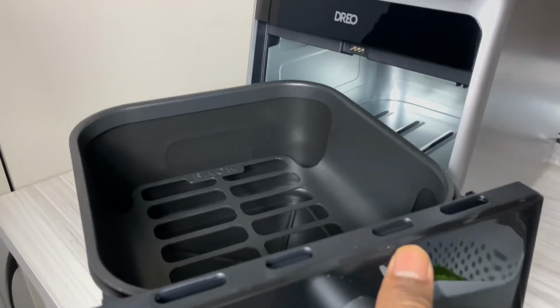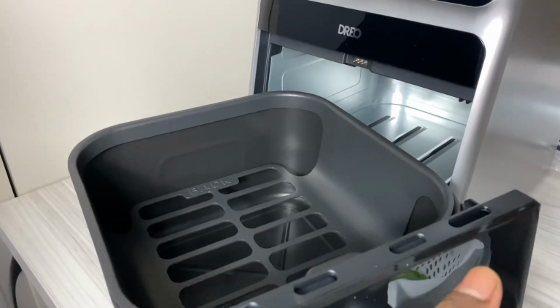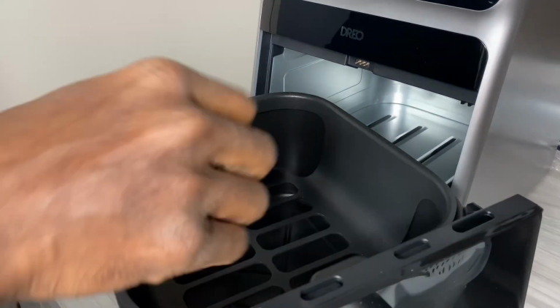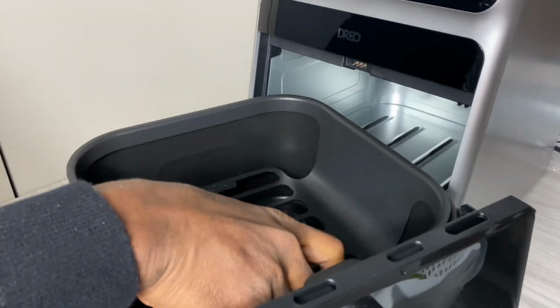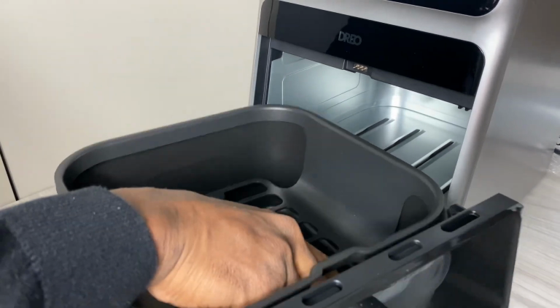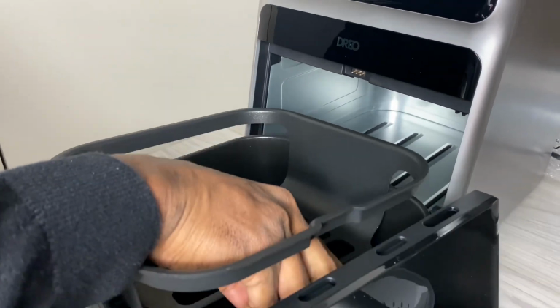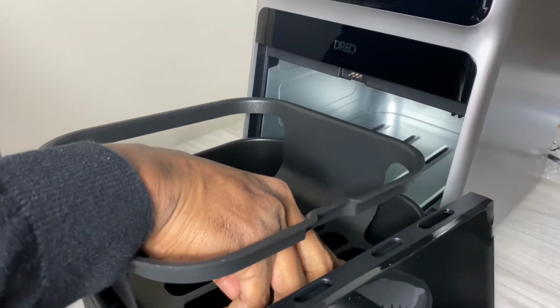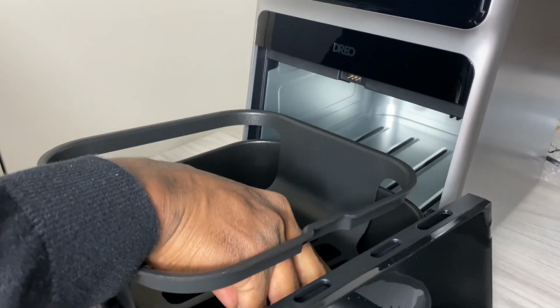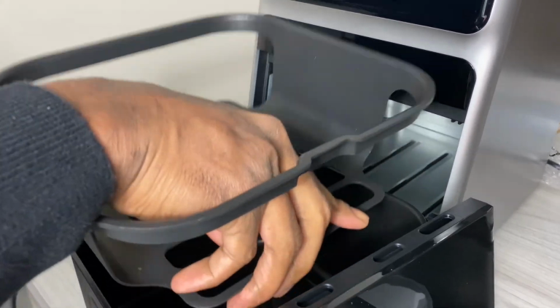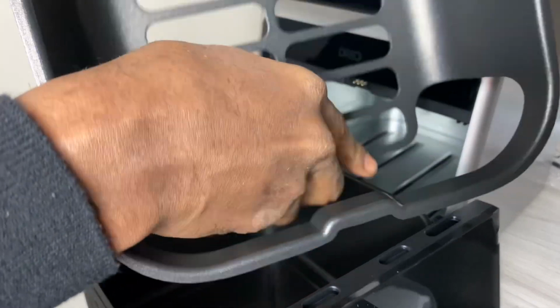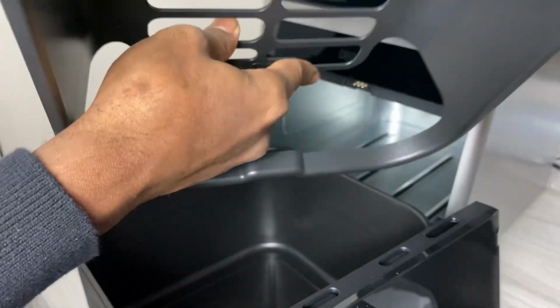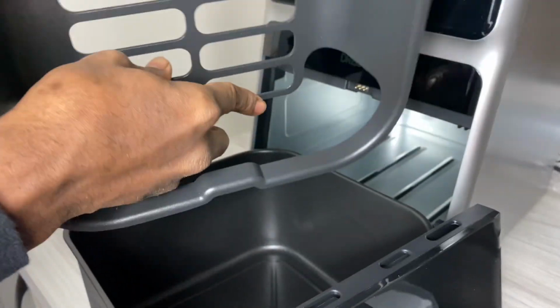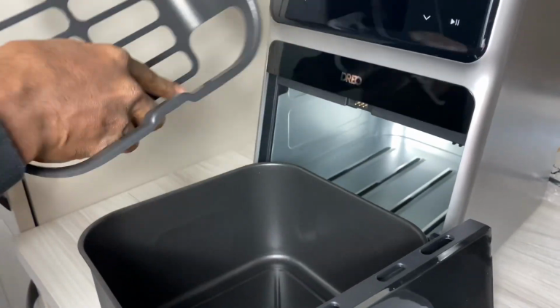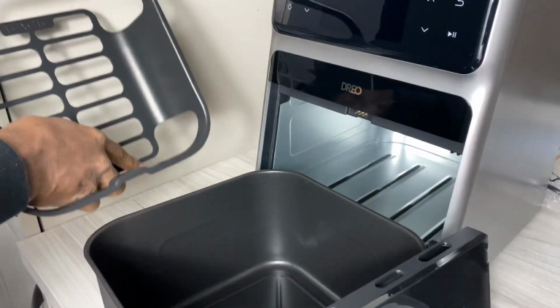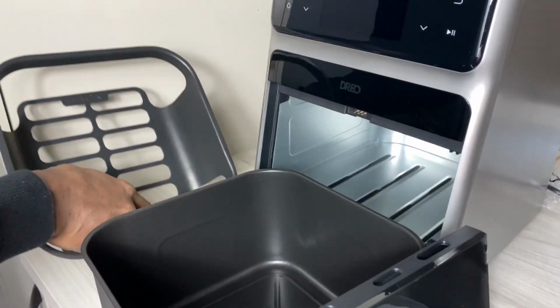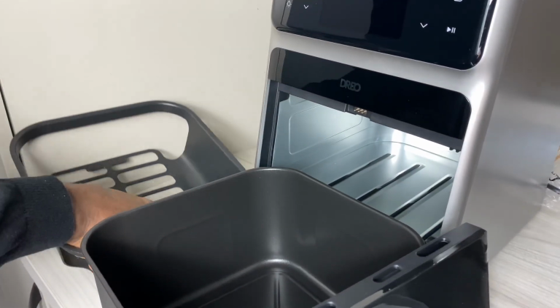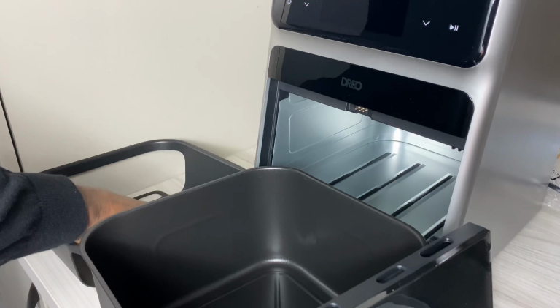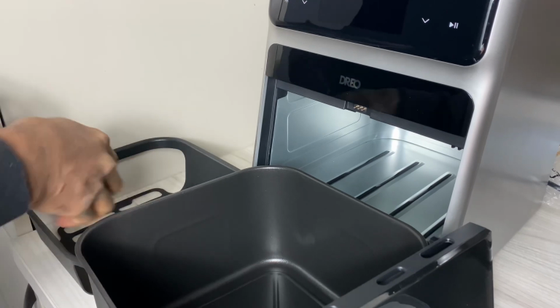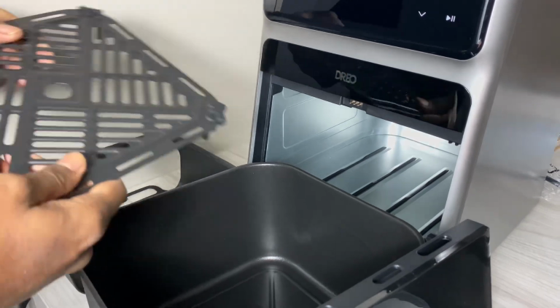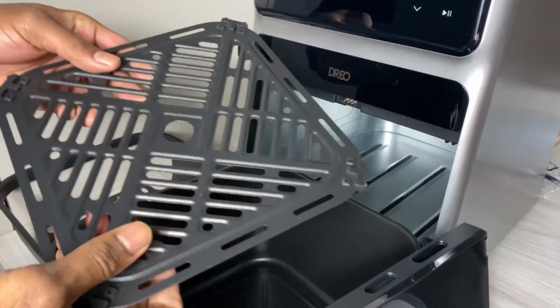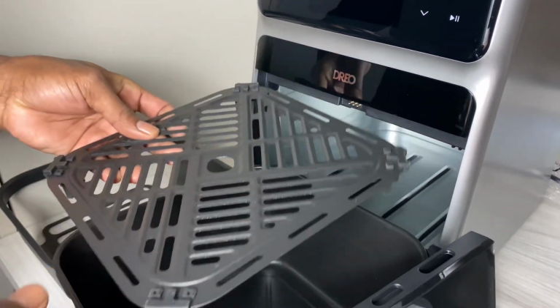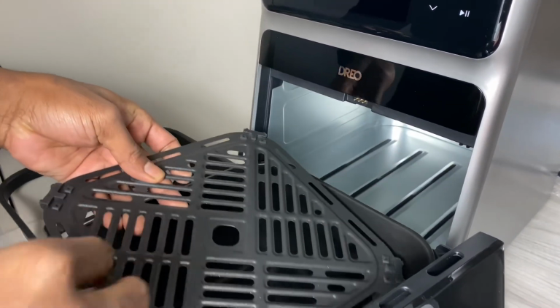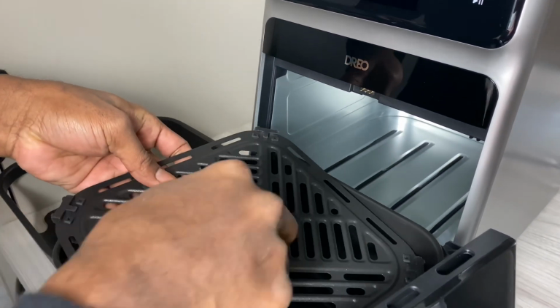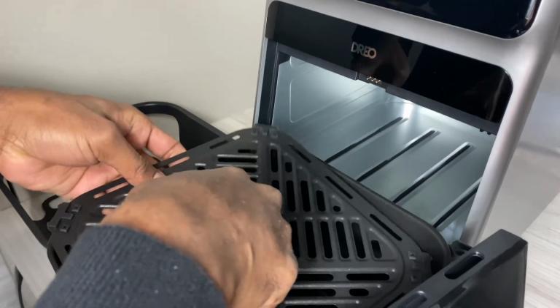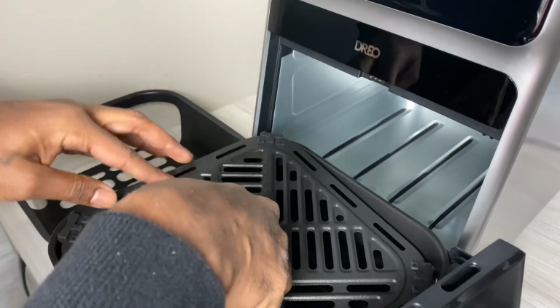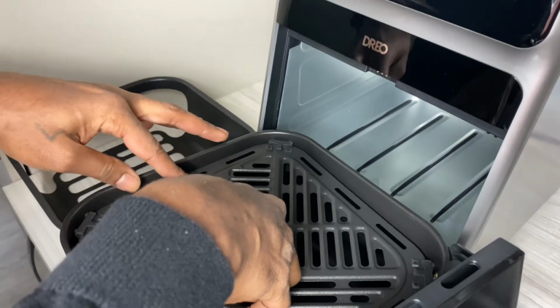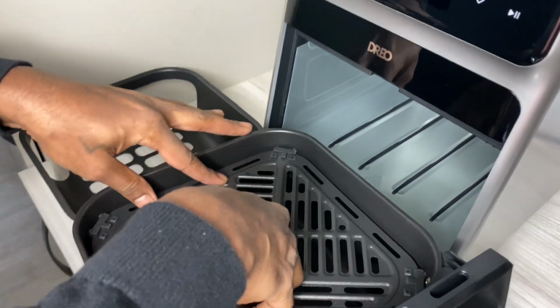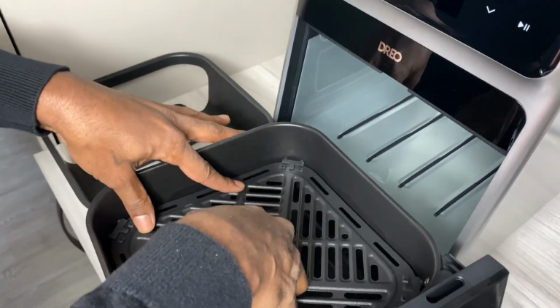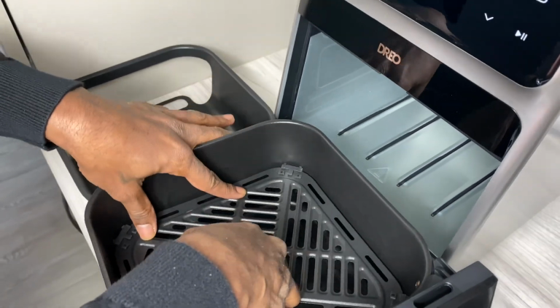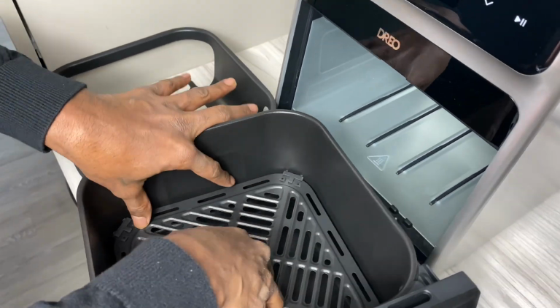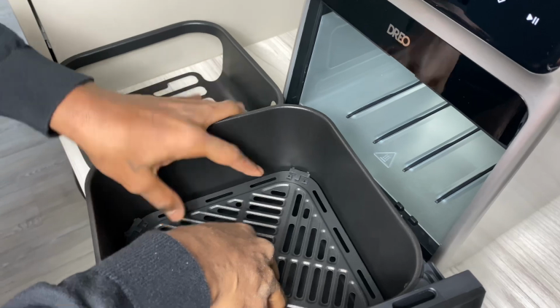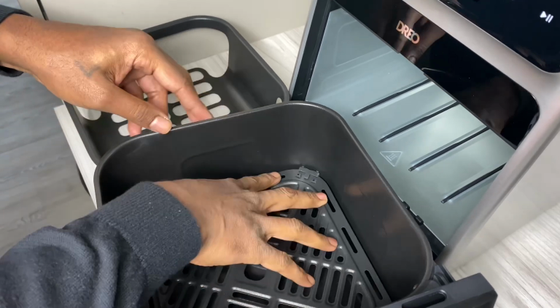I'm going to be using the cooking tray because we're making some chicken wings. The first thing you want to do of course is to make sure you give it a good little rinse in some soapy water, dry it up, and clean it up.